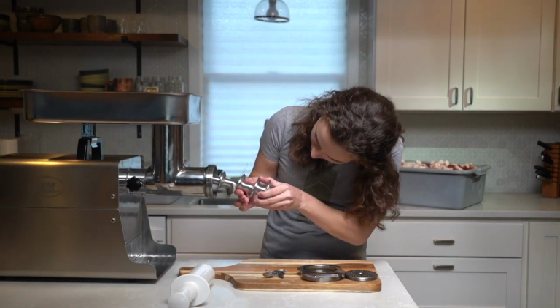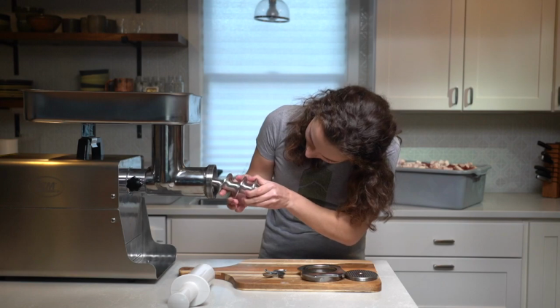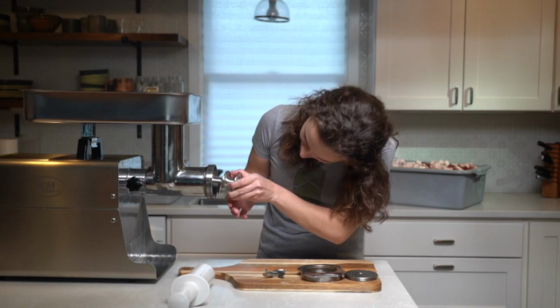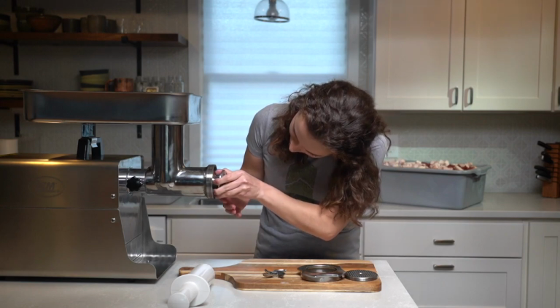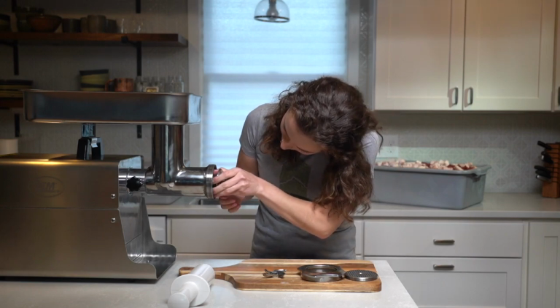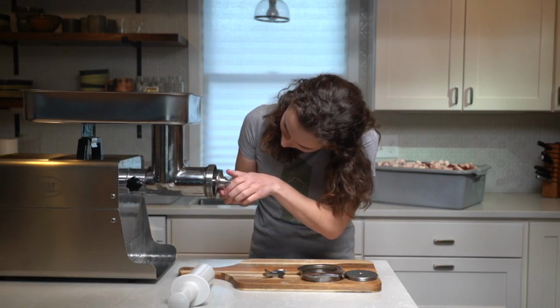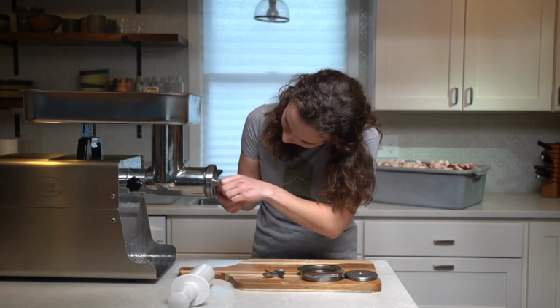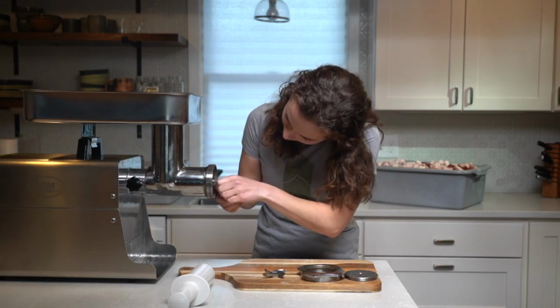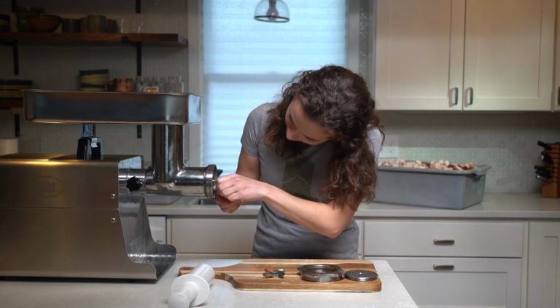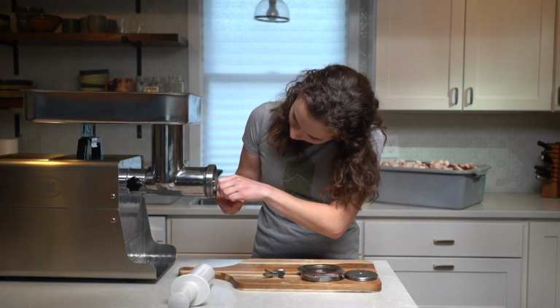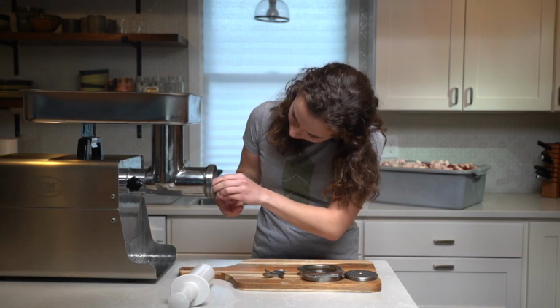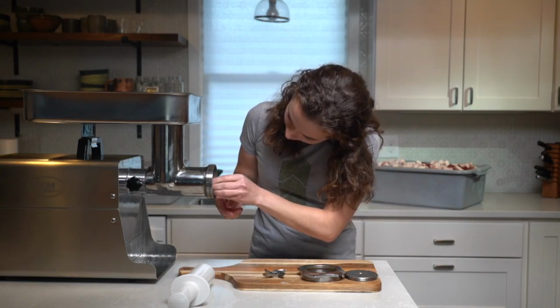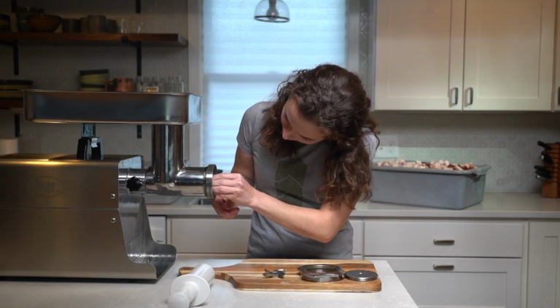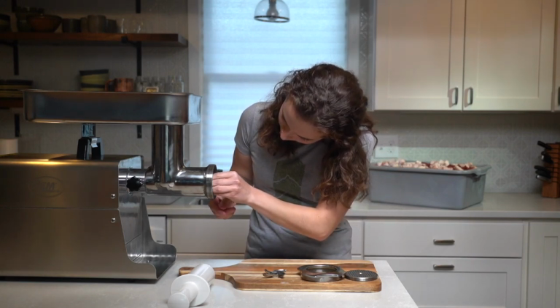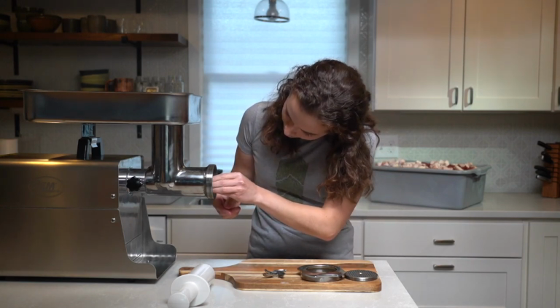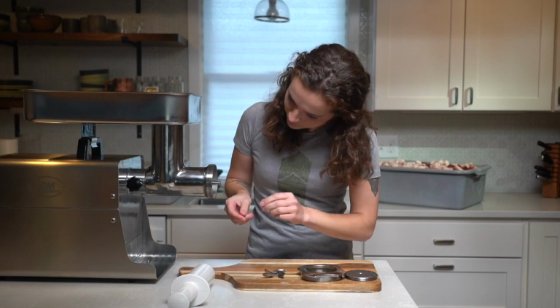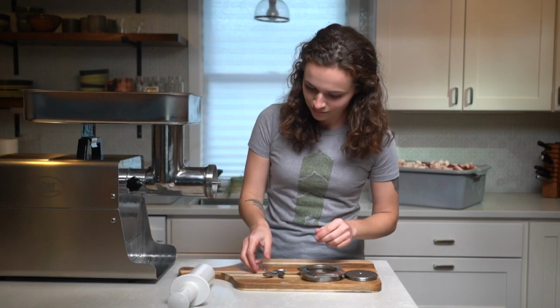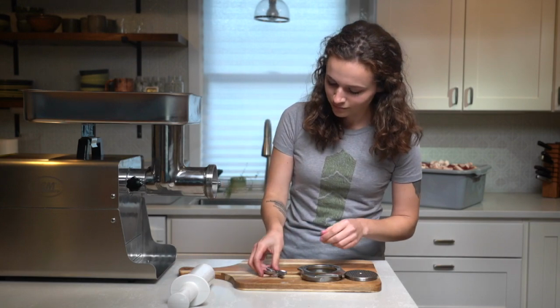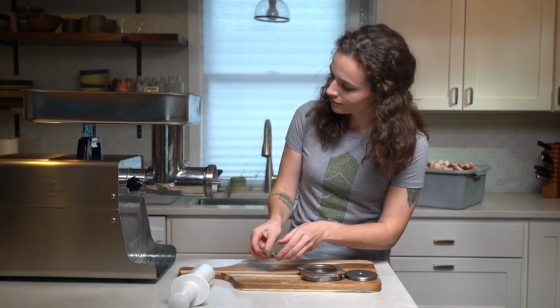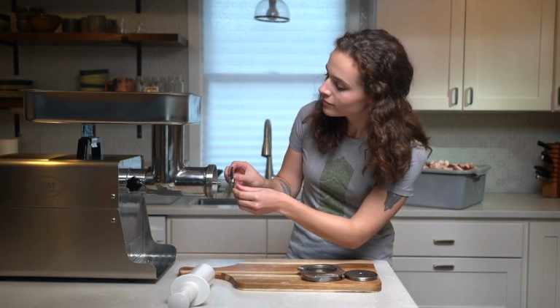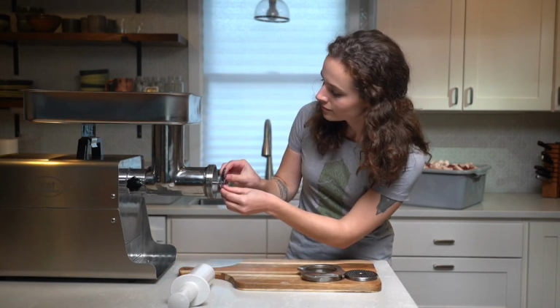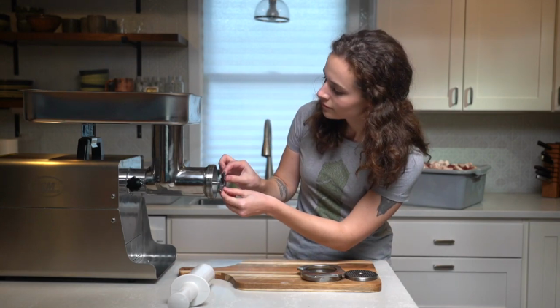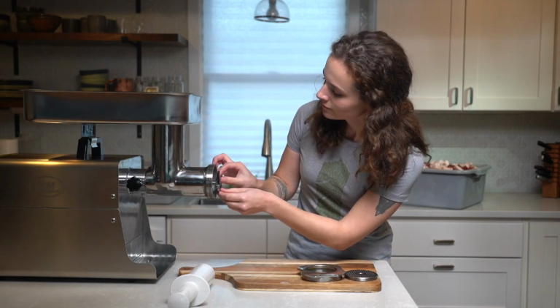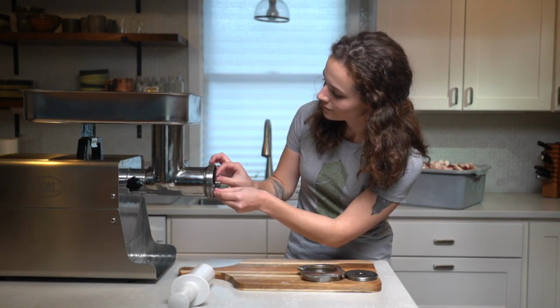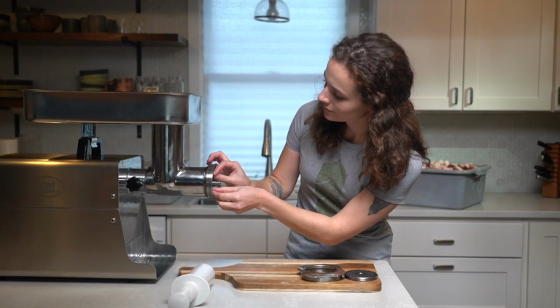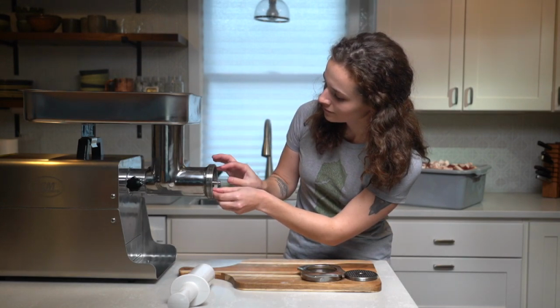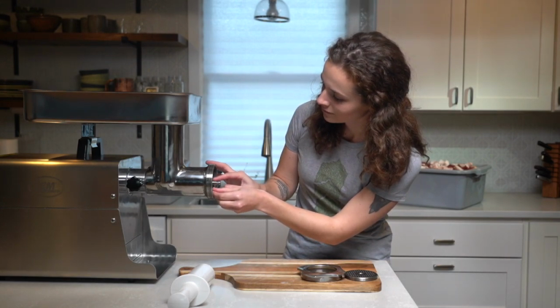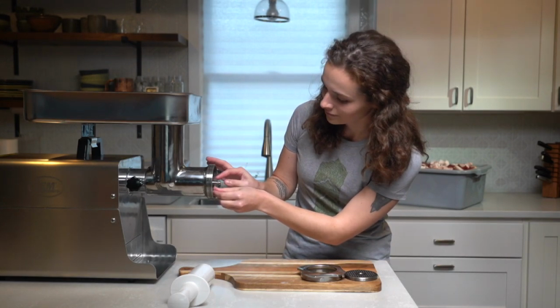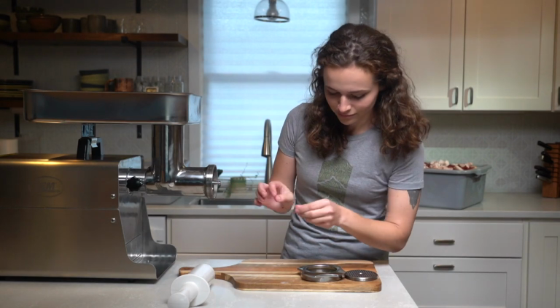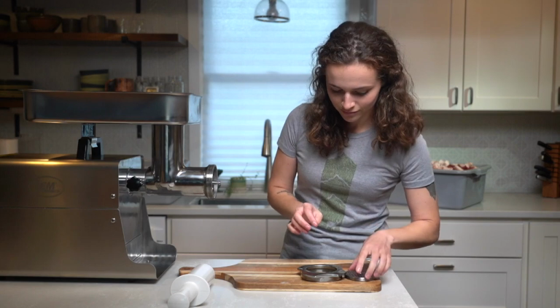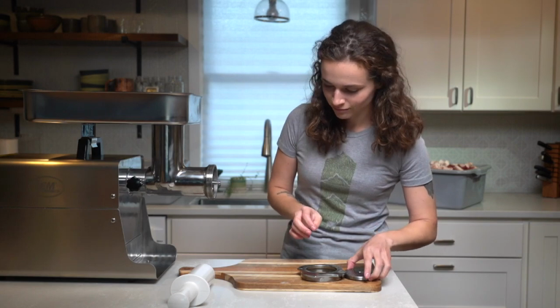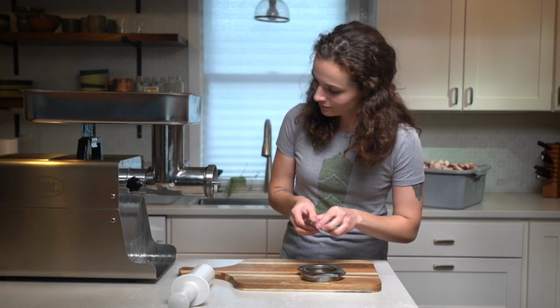Thankfully, this grinder is very easy to set up and break down. Make sure the blade is facing the right direction when you insert it — the flat parts of the blade should be flush against the circular metal plate on the outside.